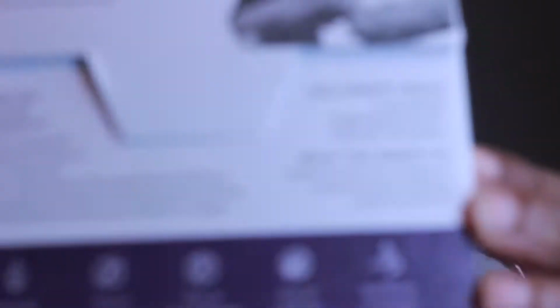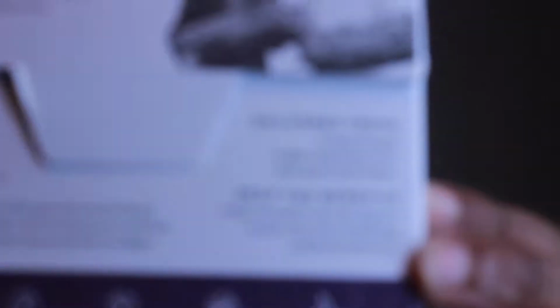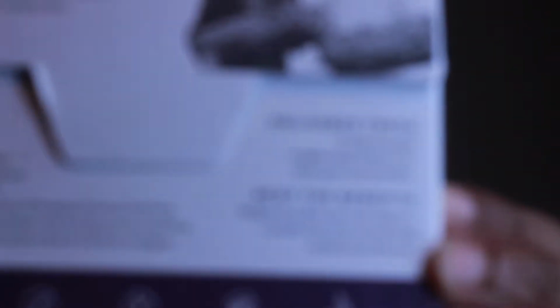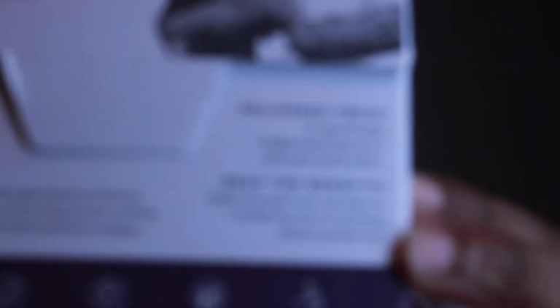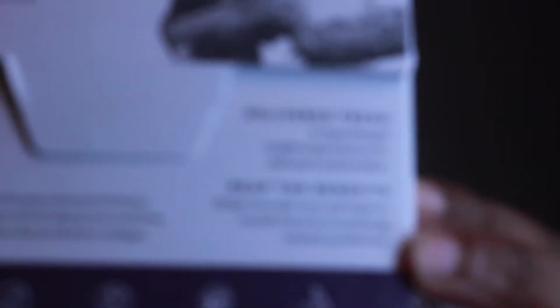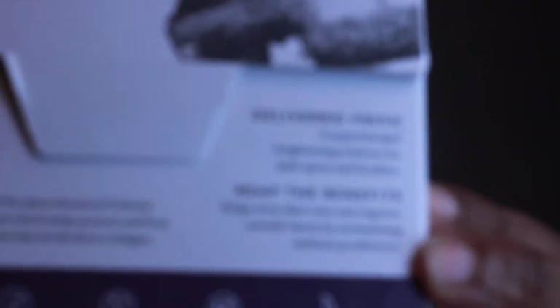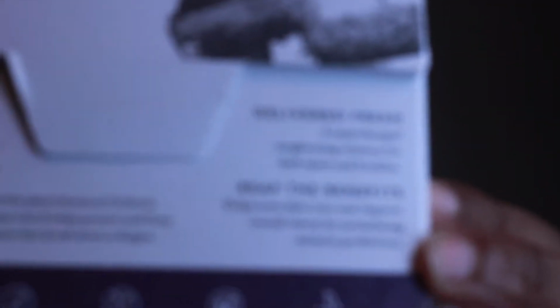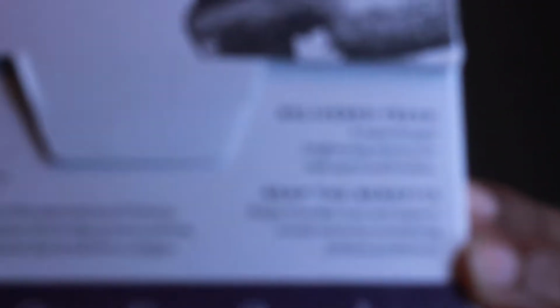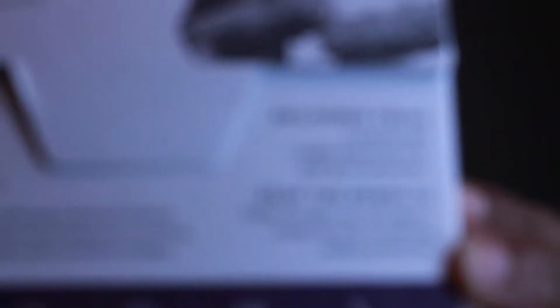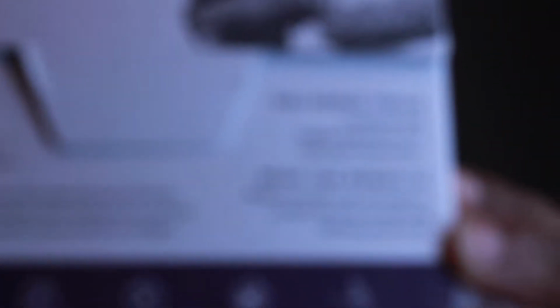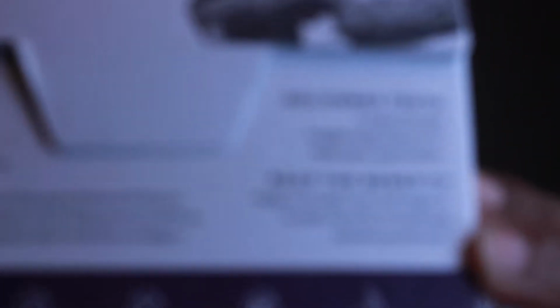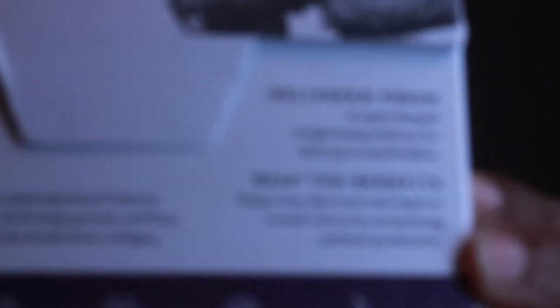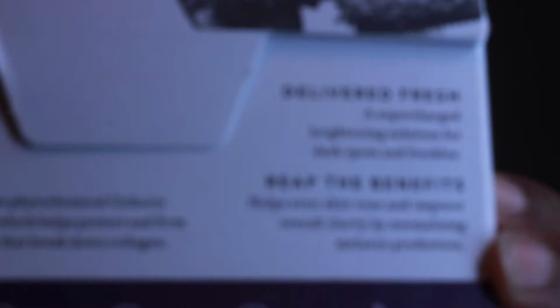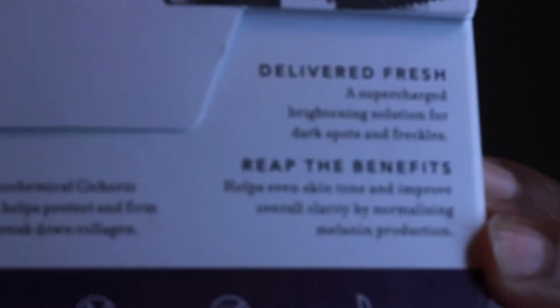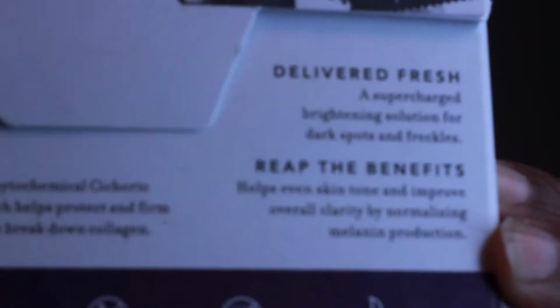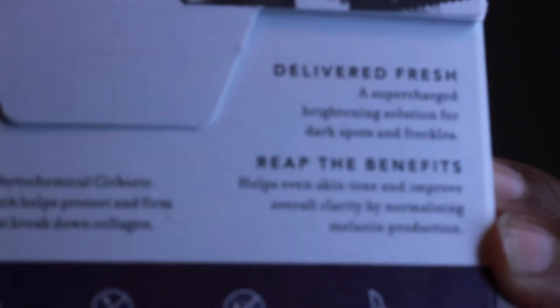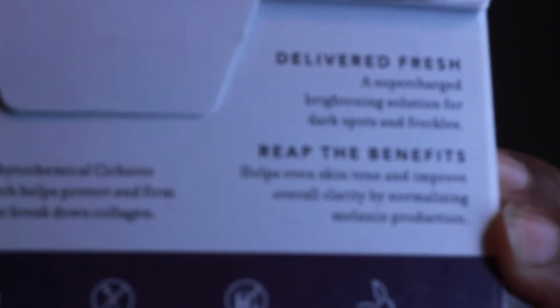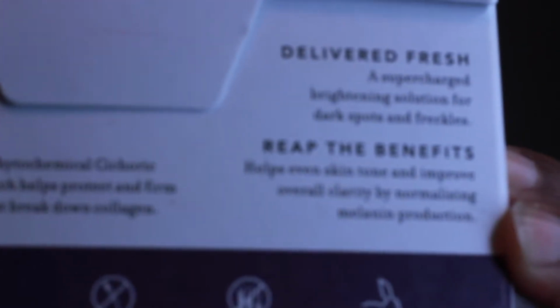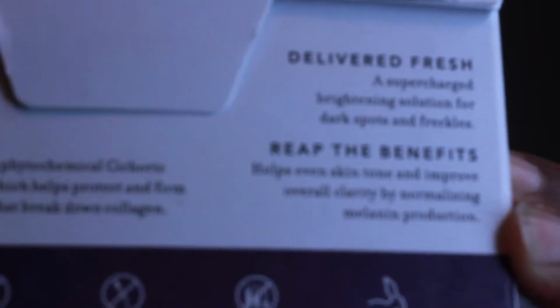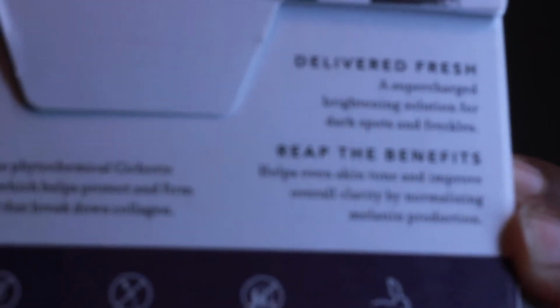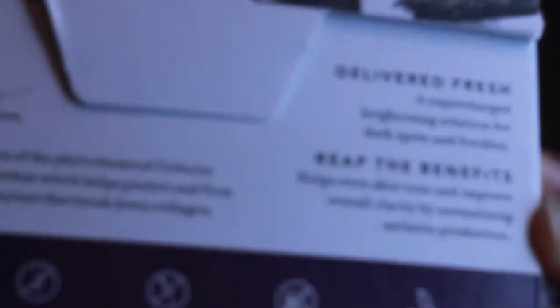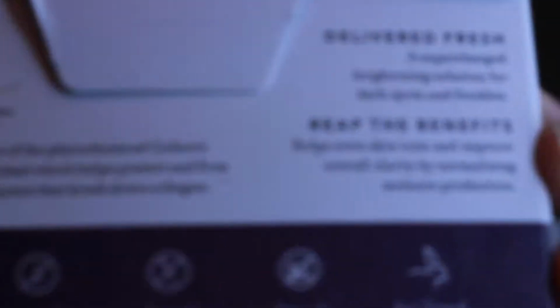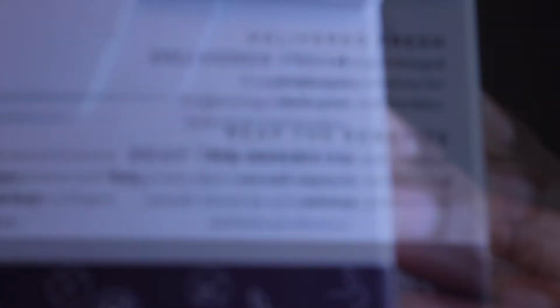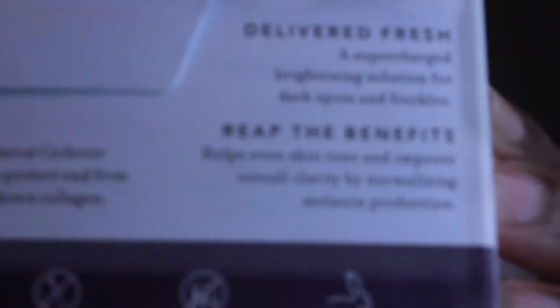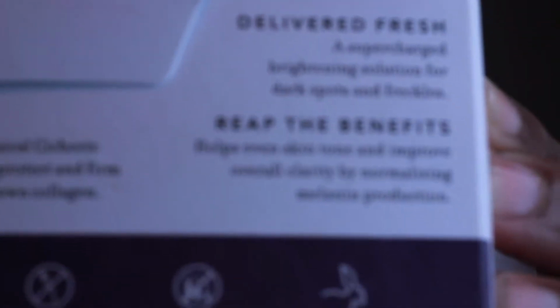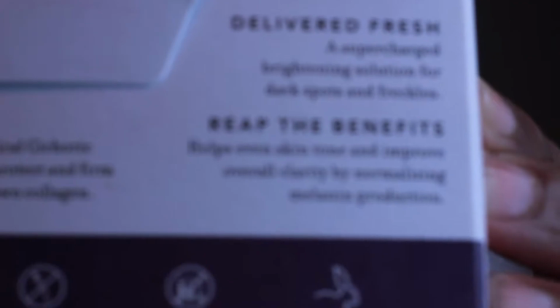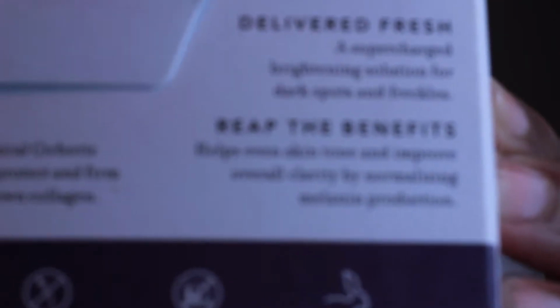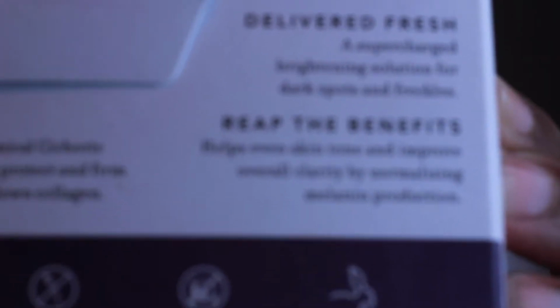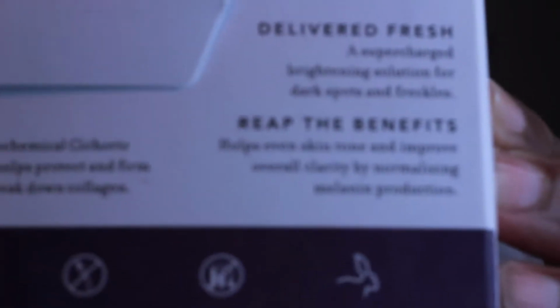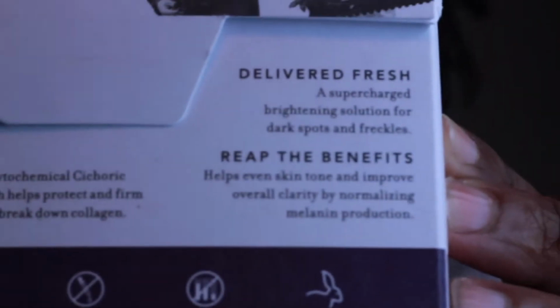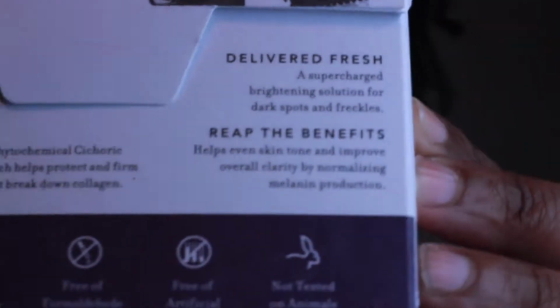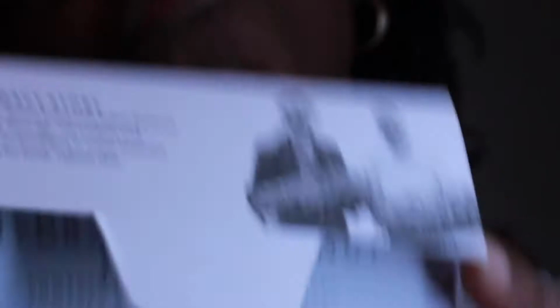This gel mask is supposed to be brightening — a supercharged brightening solution for dark spots and freckles, and it helps even skin tone and improve aura clarity by normalizing melanin production.